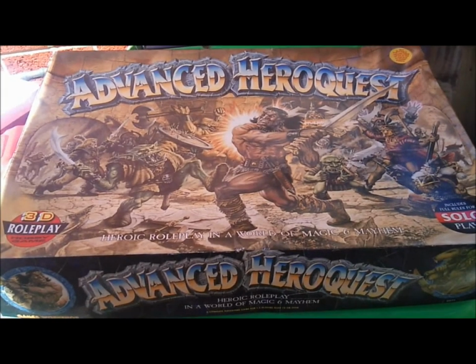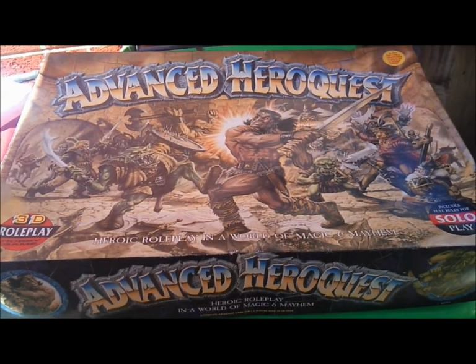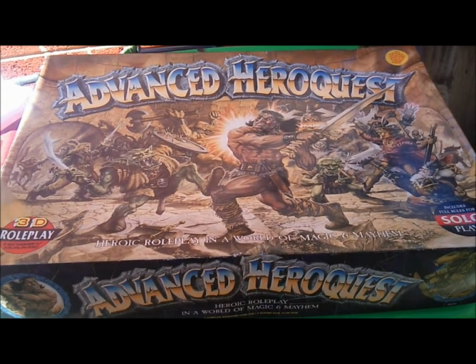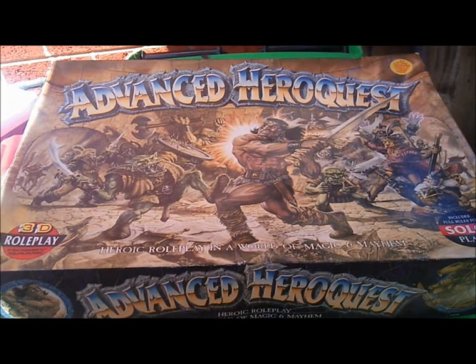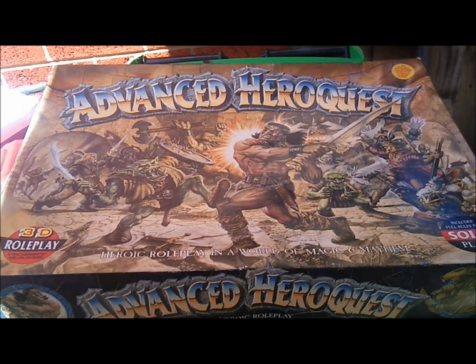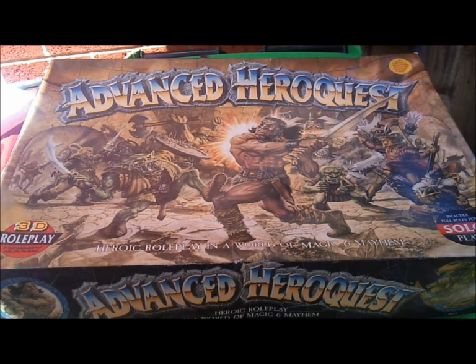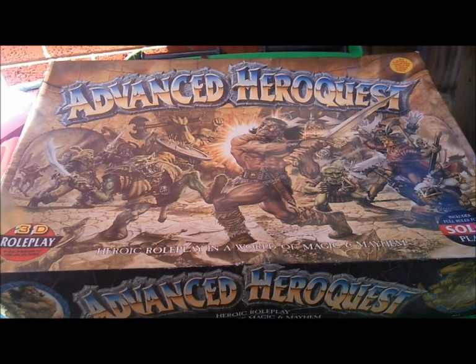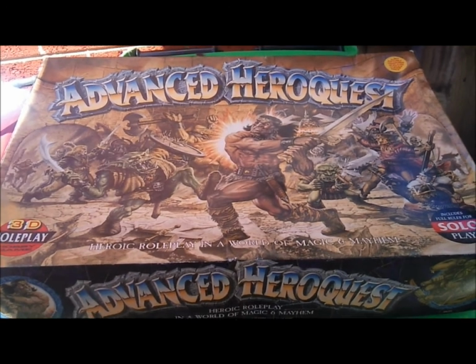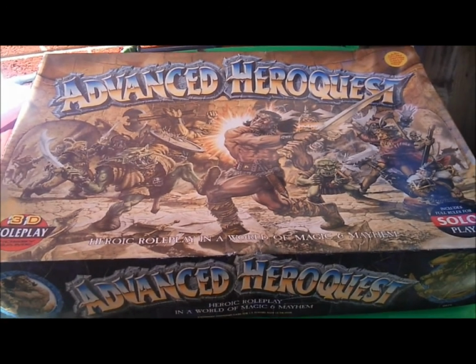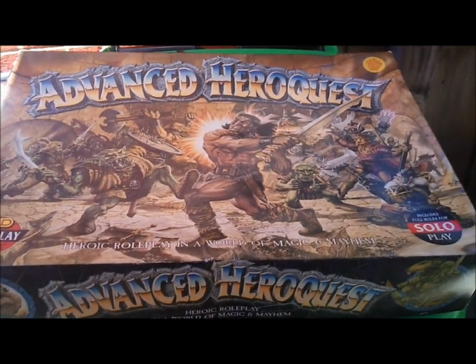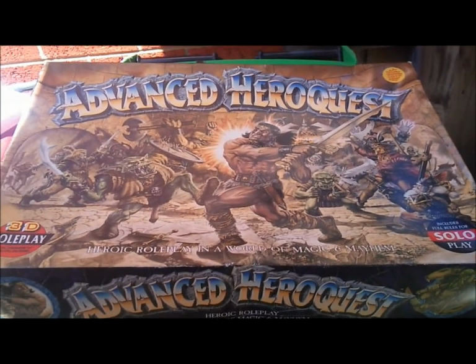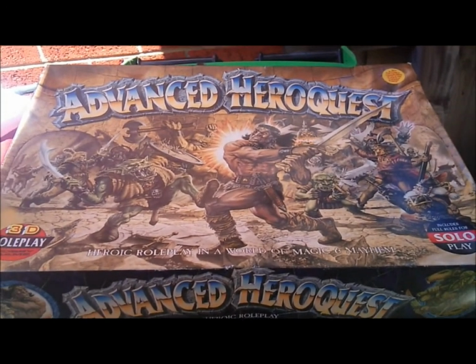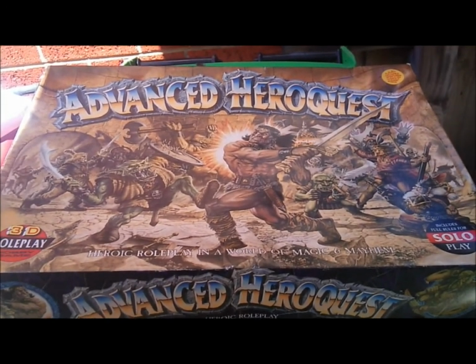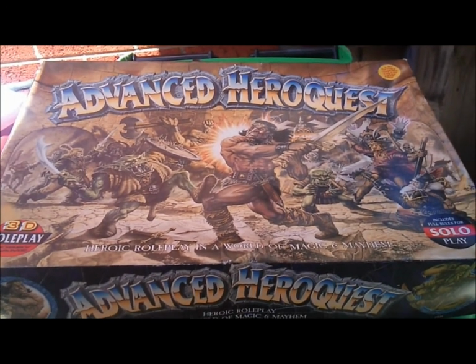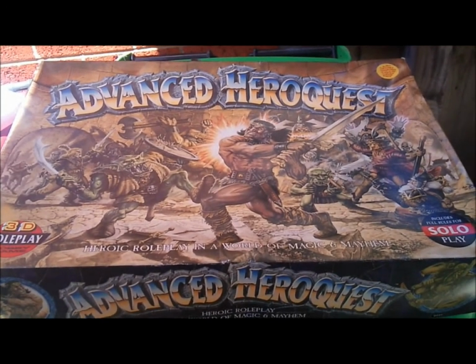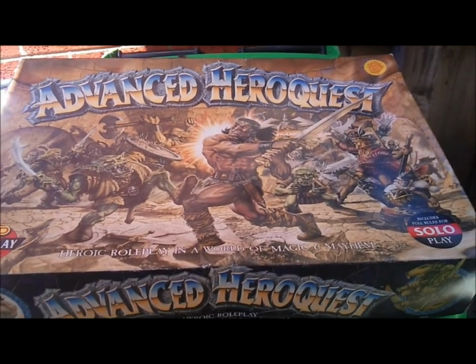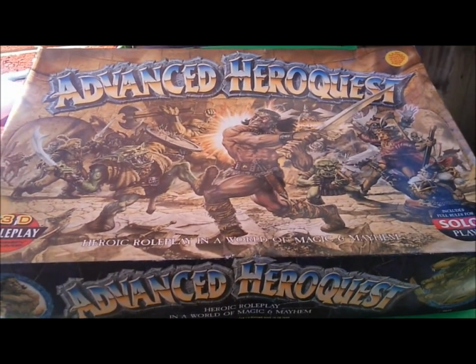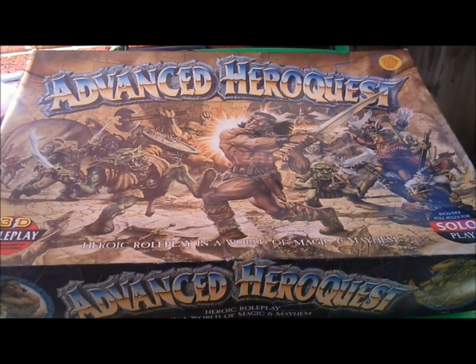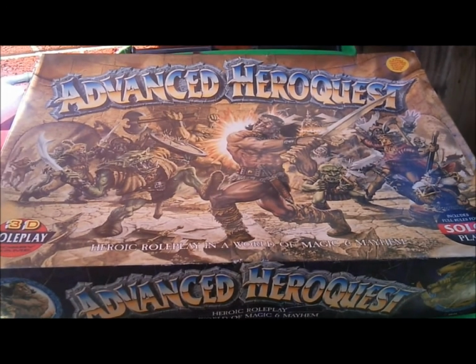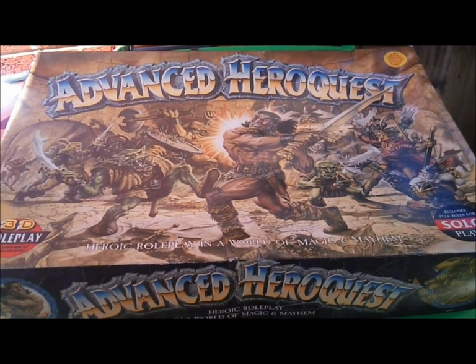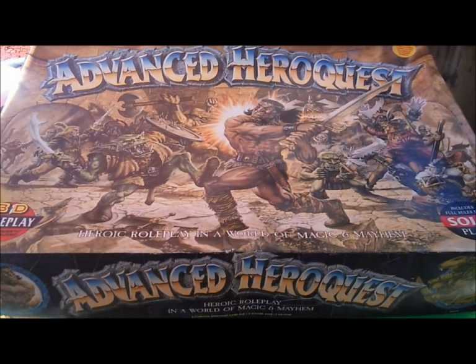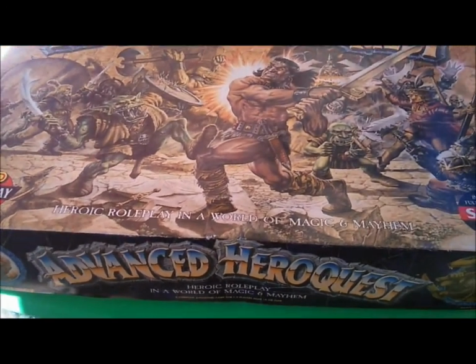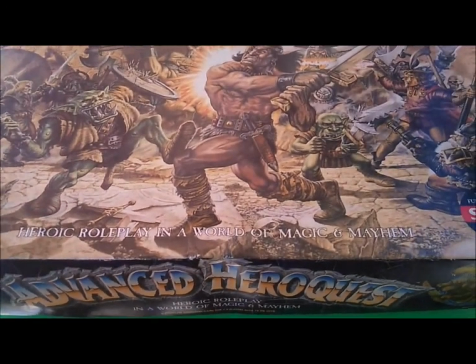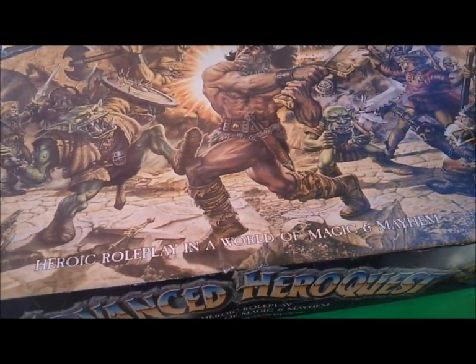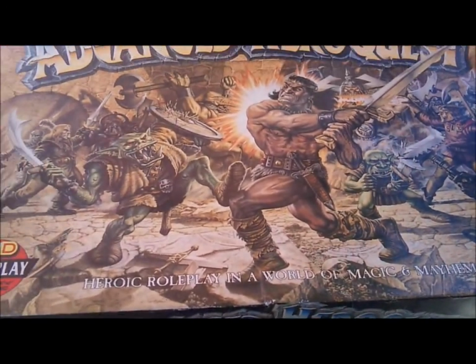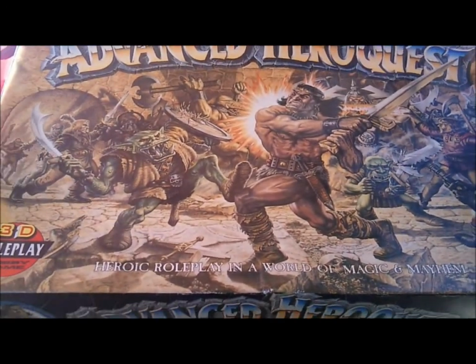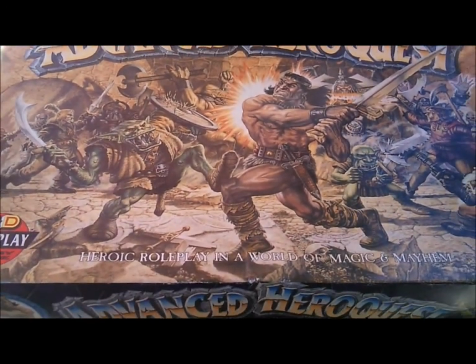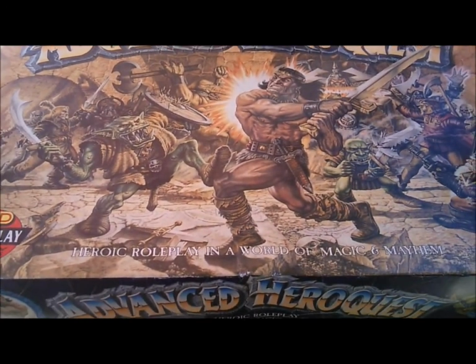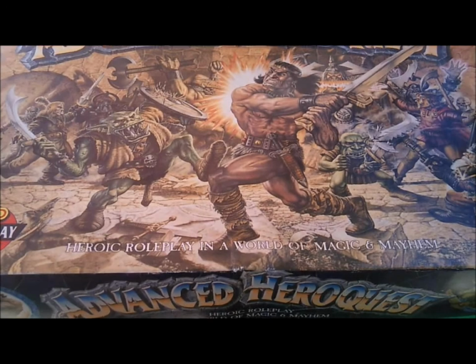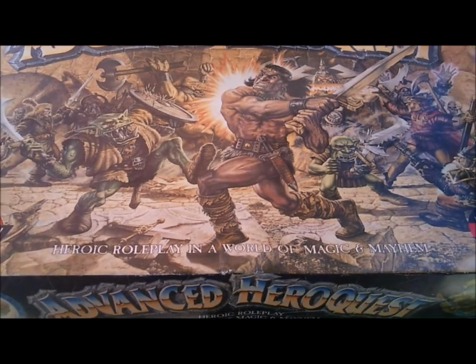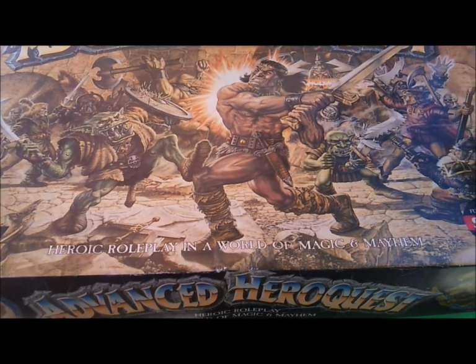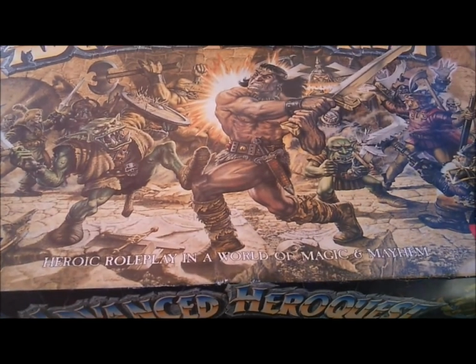Hey guys, welcome to a little introduction of a game that was released in the mid-90s called Advanced HeroQuest. As it says on the box, it's a heroic role-player in a world of magic and mayhem.